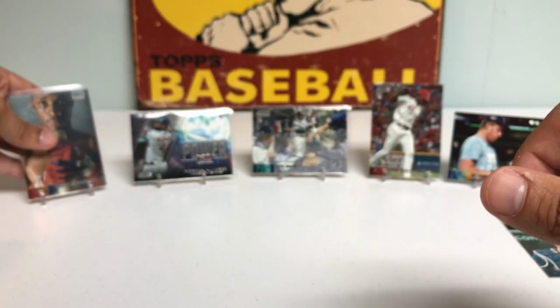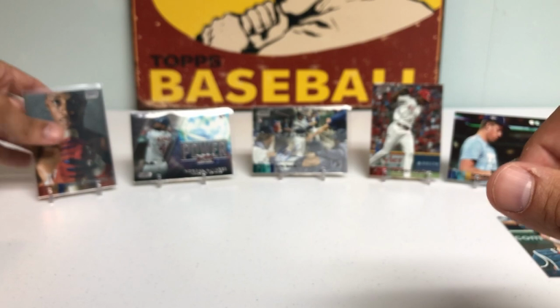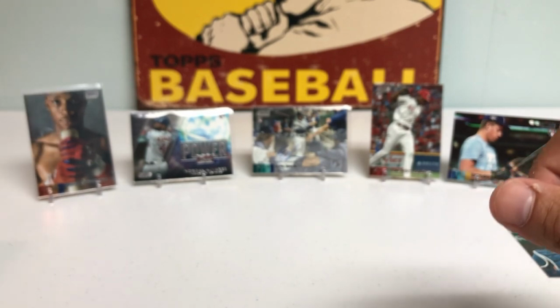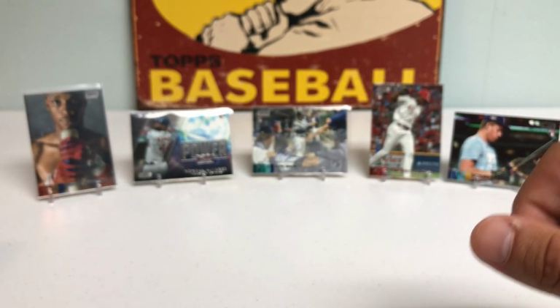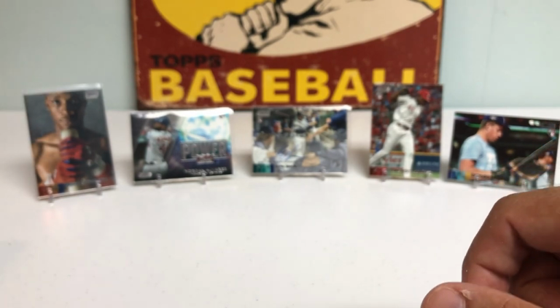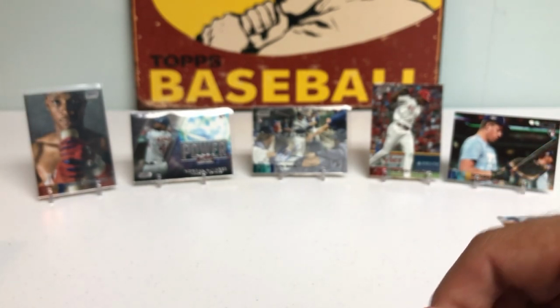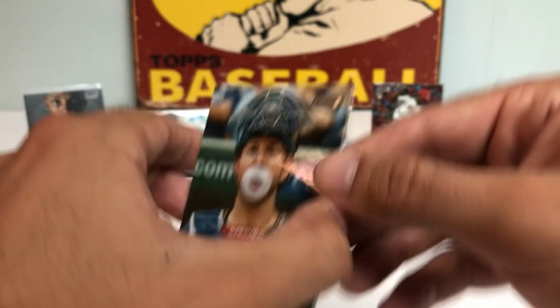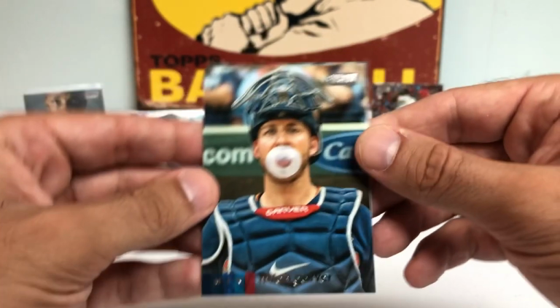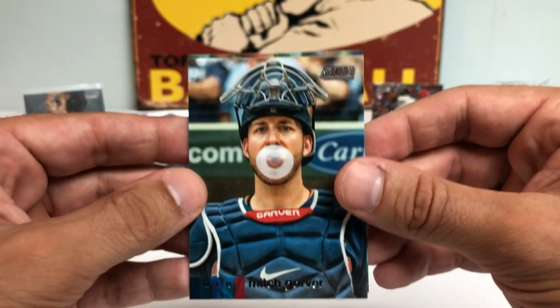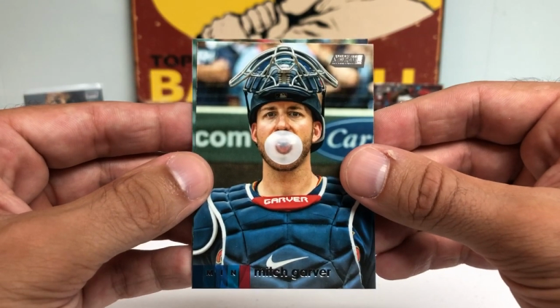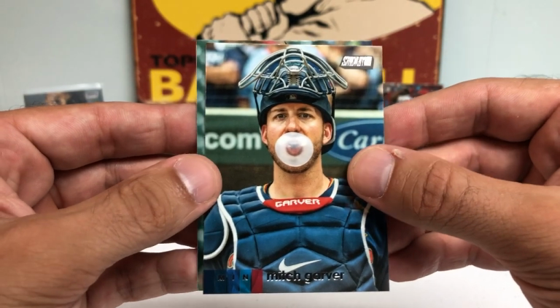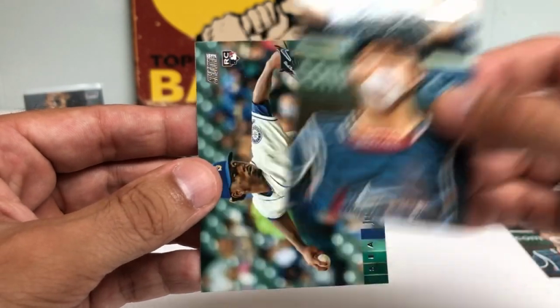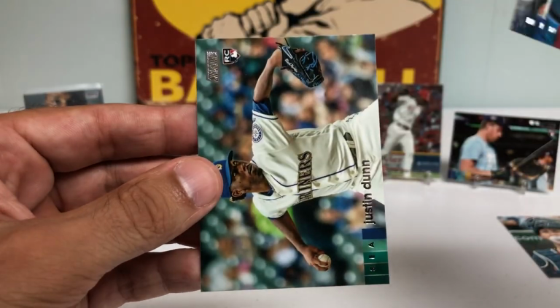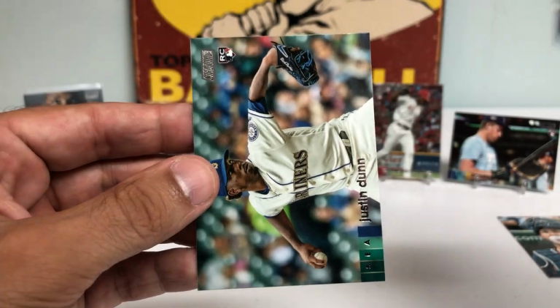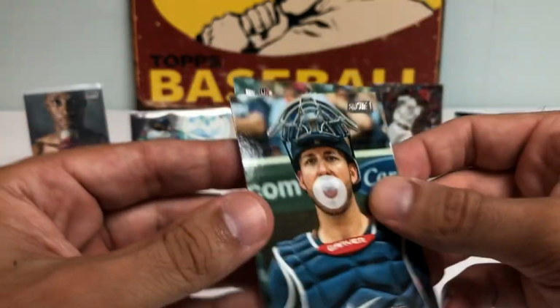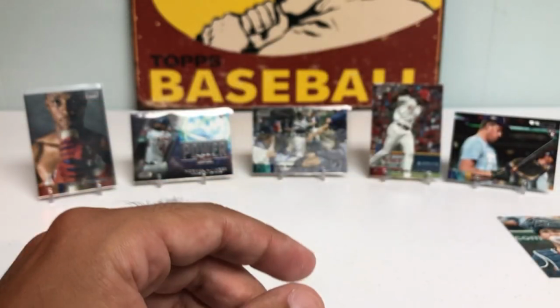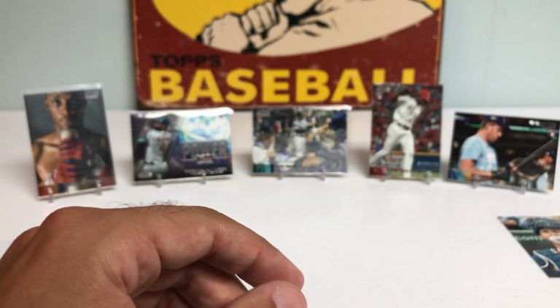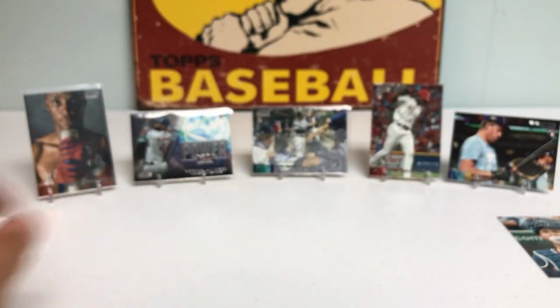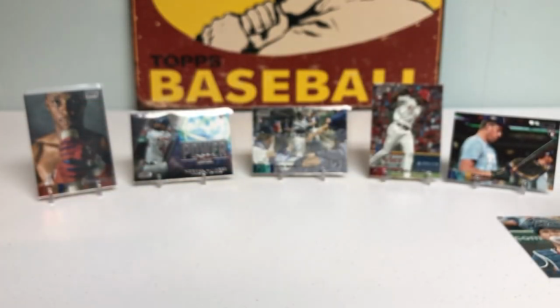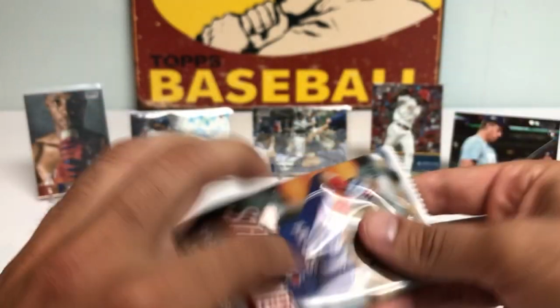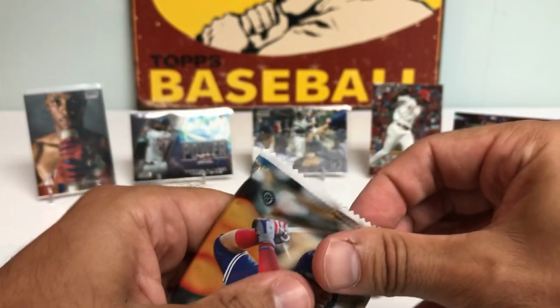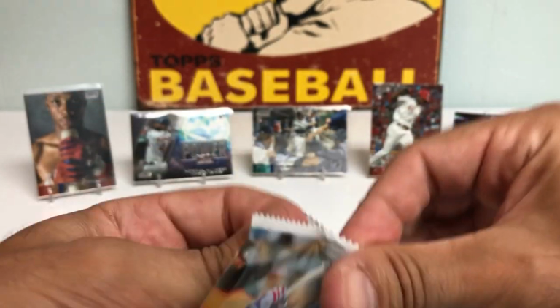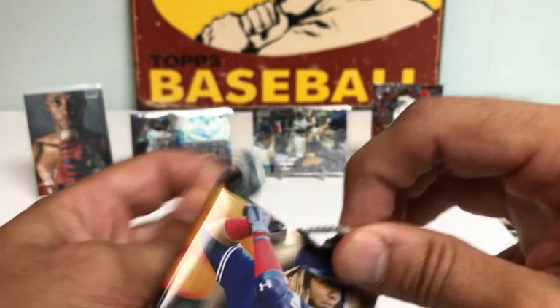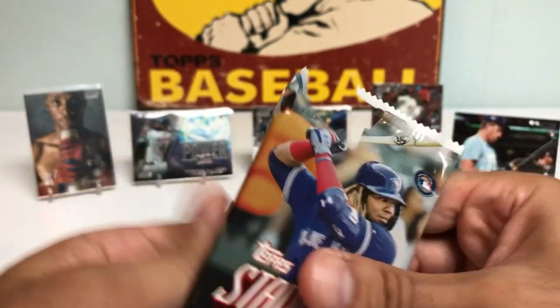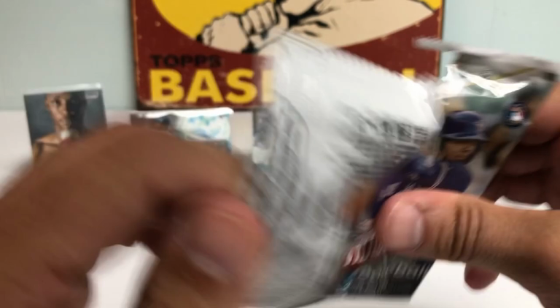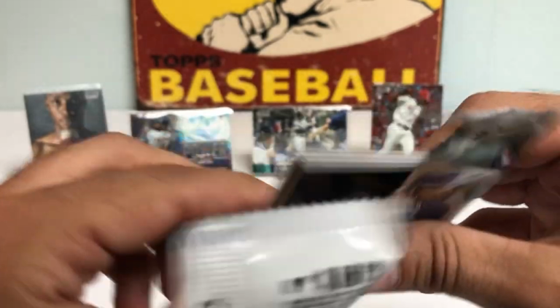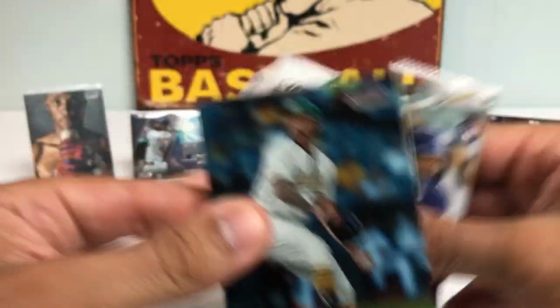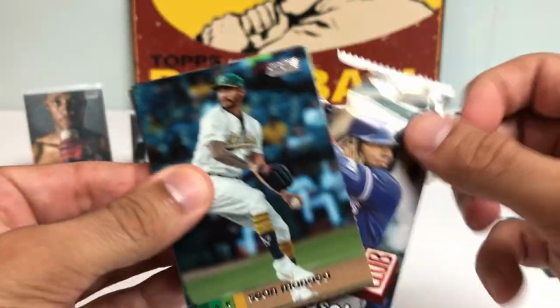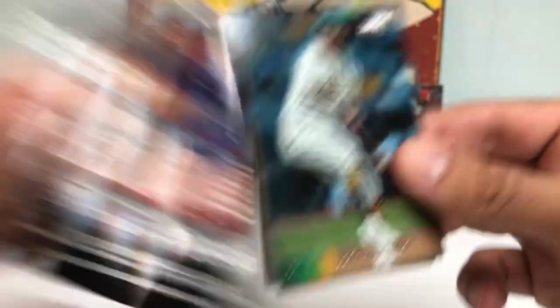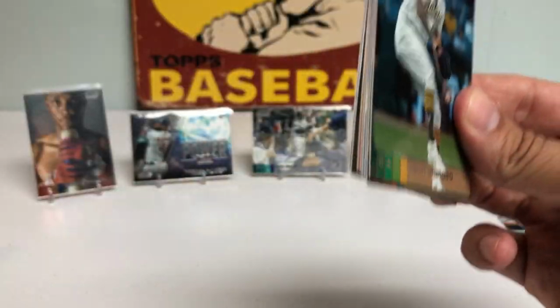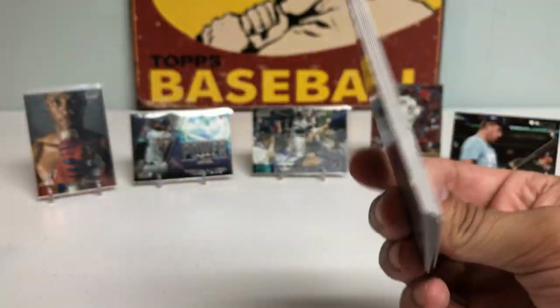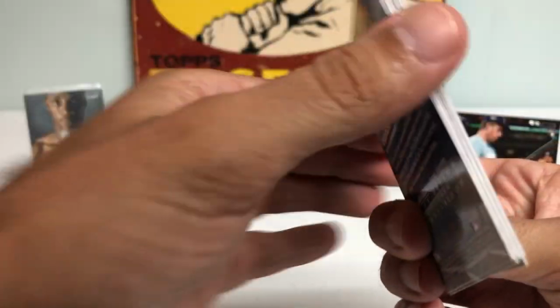So far this box has exceeded expectations. I didn't really expect to get any crazy autographs. But that is unreal, man. I'm just speechless.